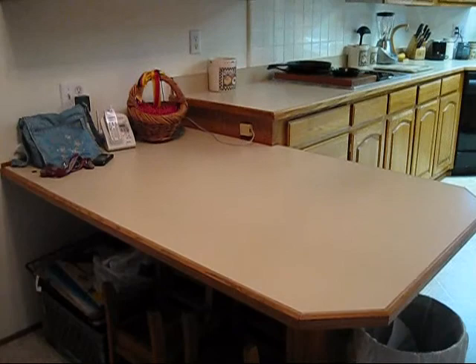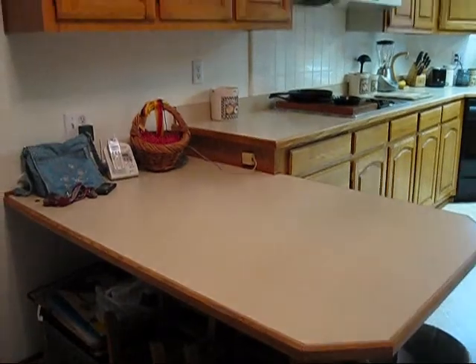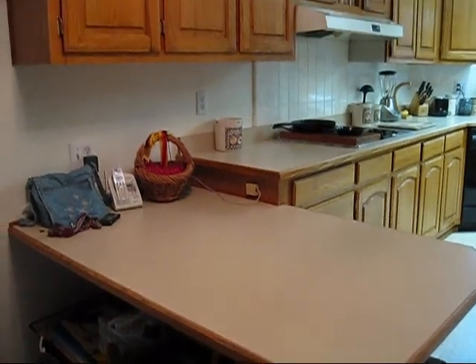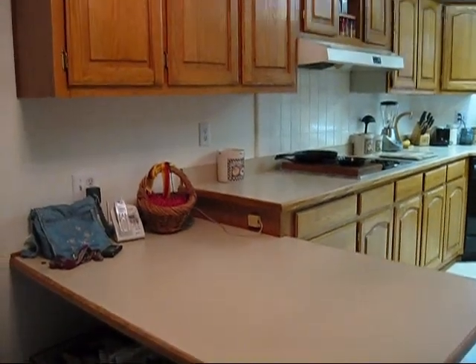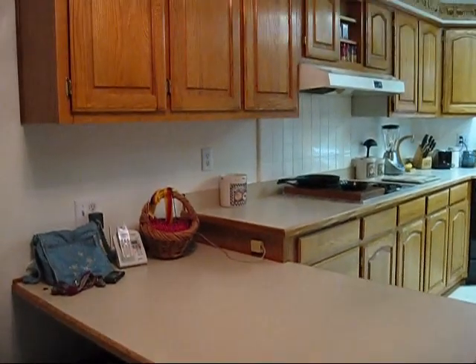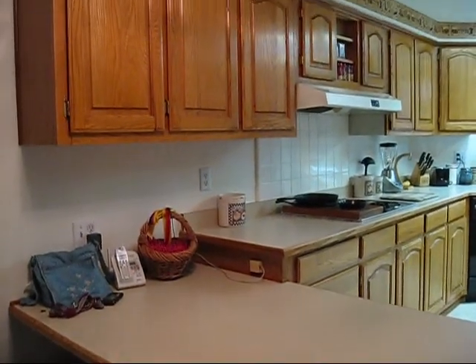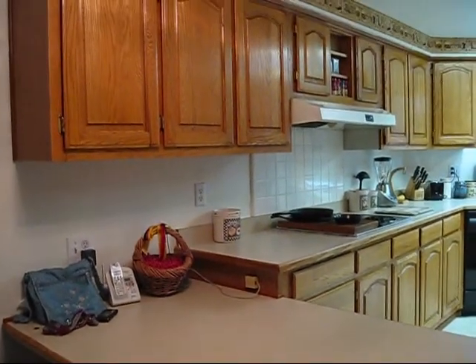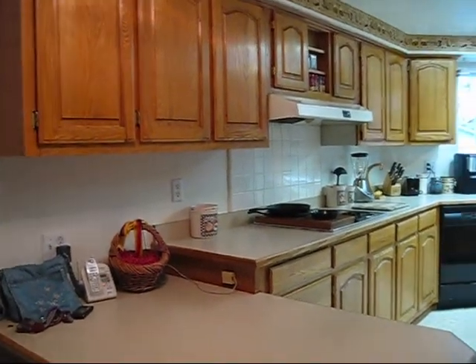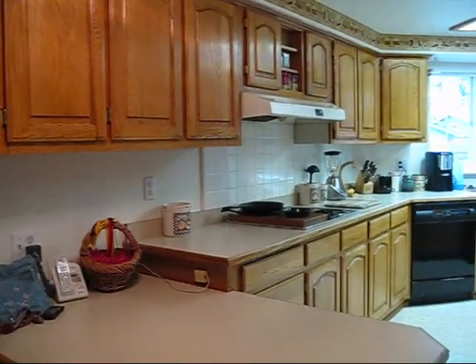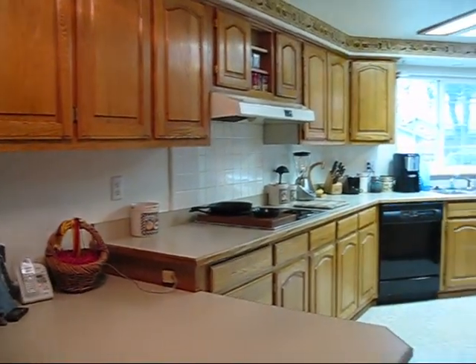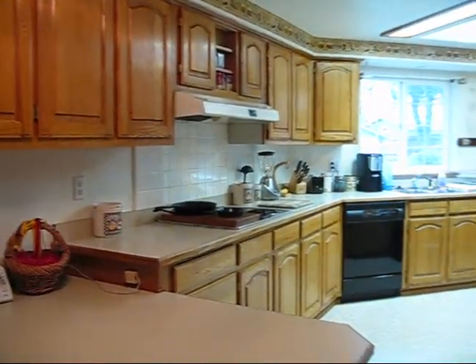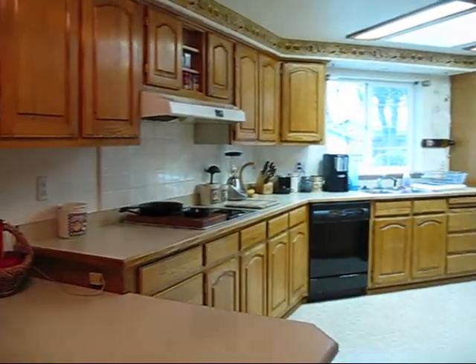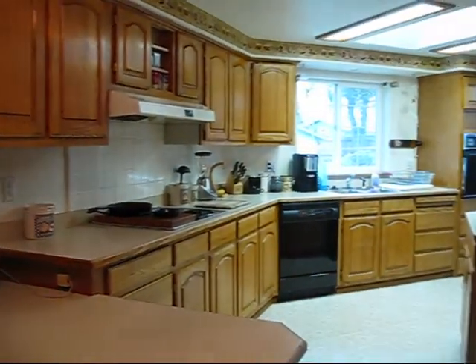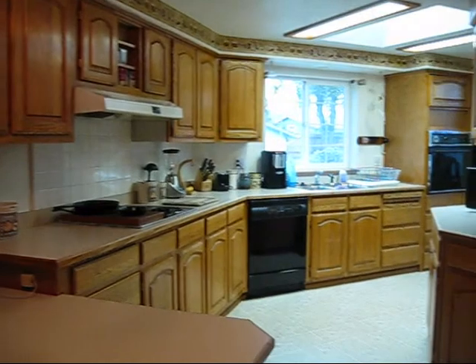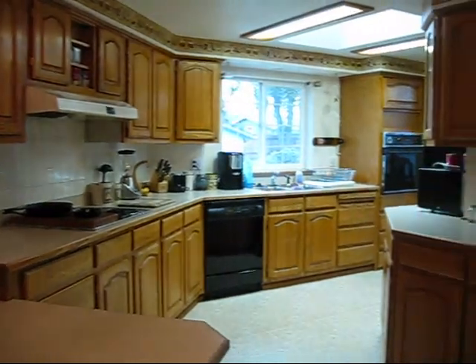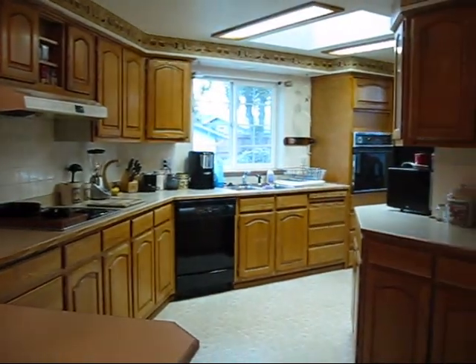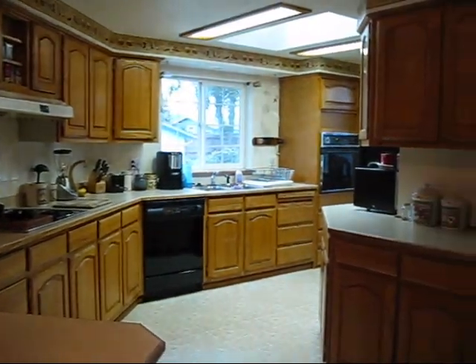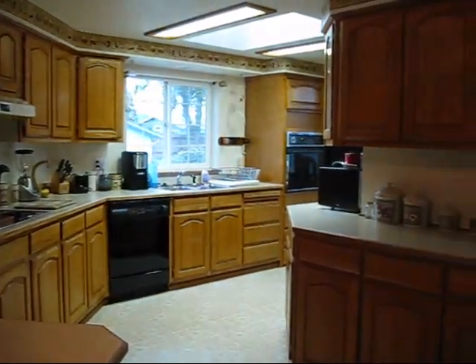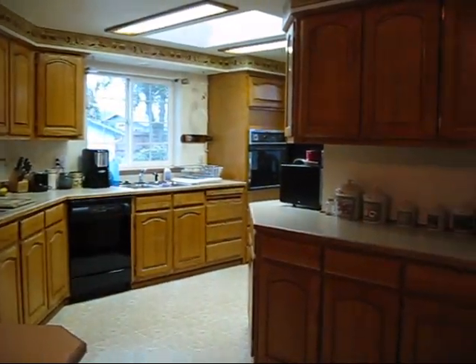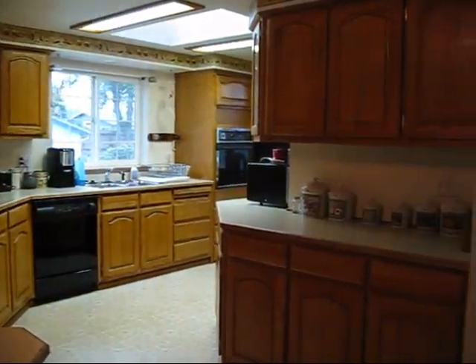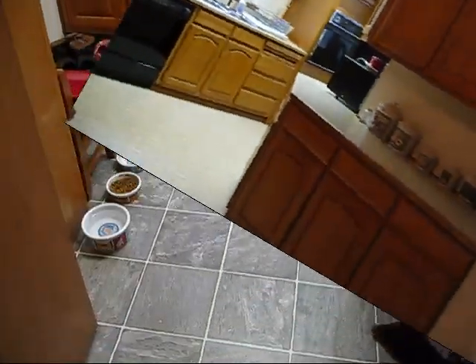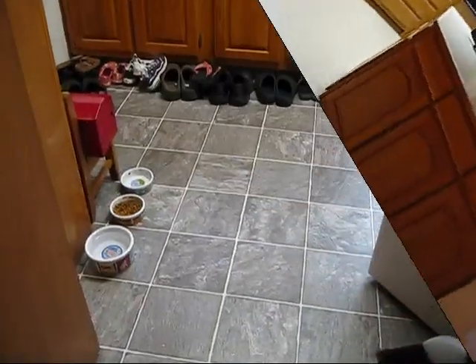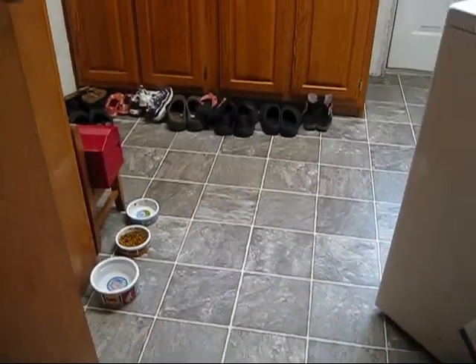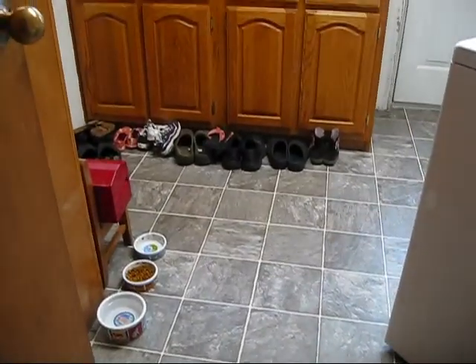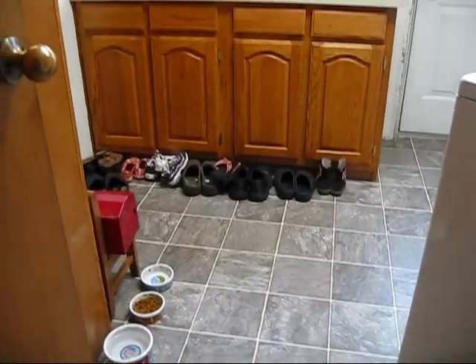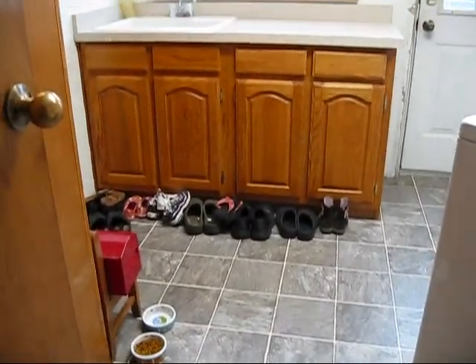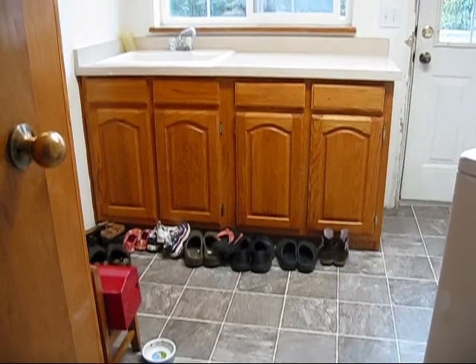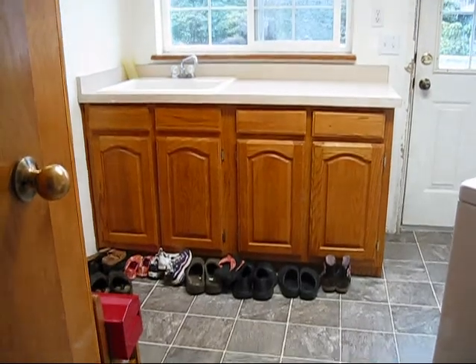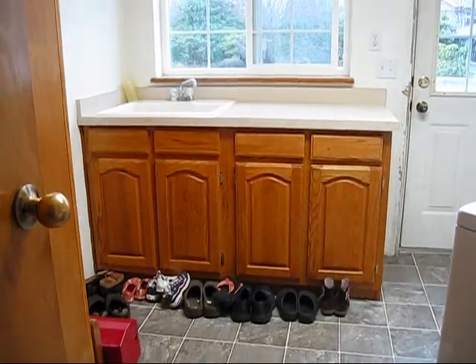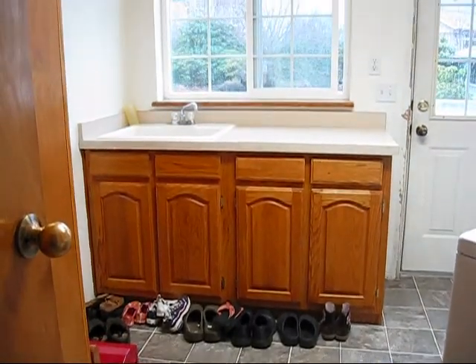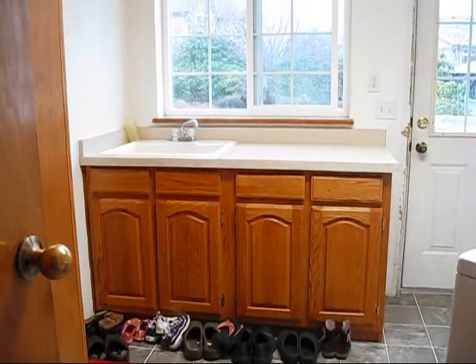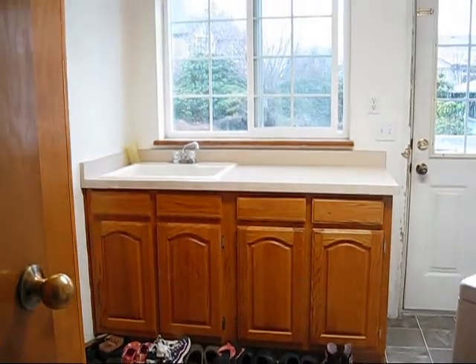The large, L-shaped kitchen has plenty of counter and cabinet space and includes a breakfast bar. The large laundry room has tile floors and additional counter space with a sink.